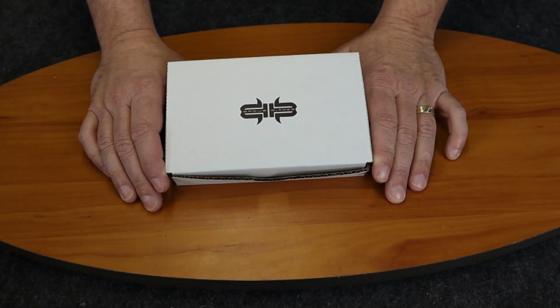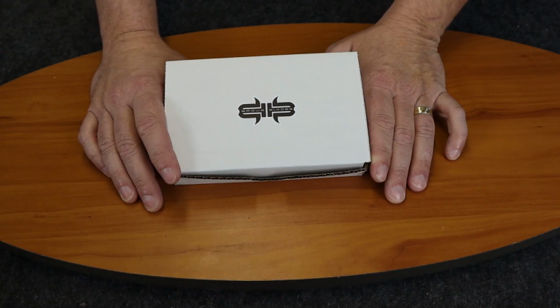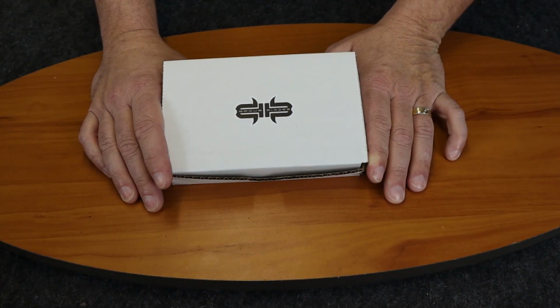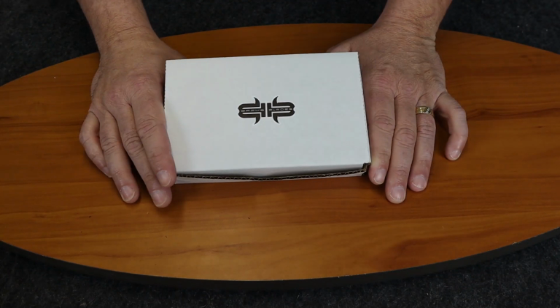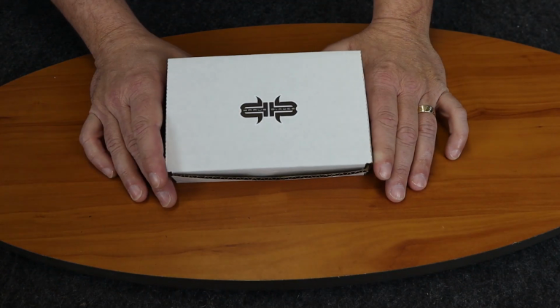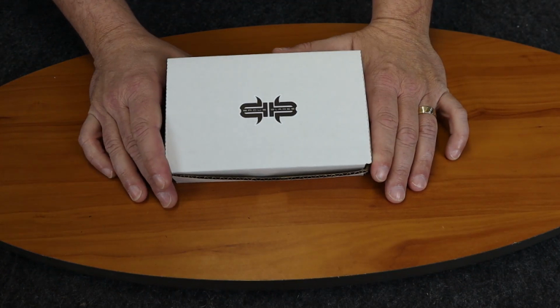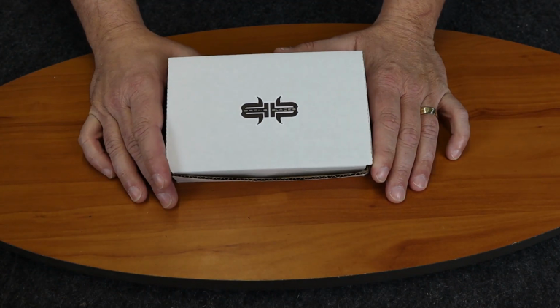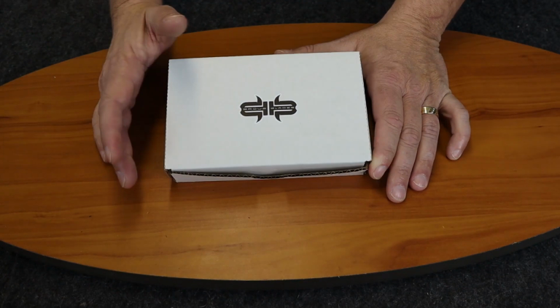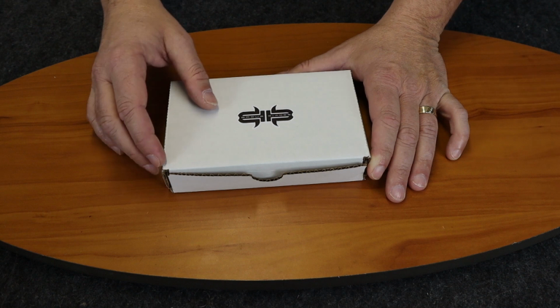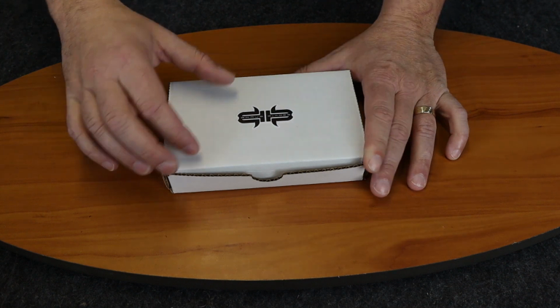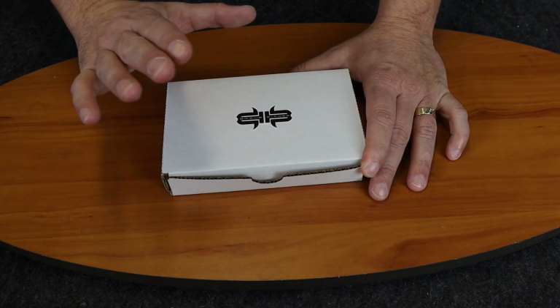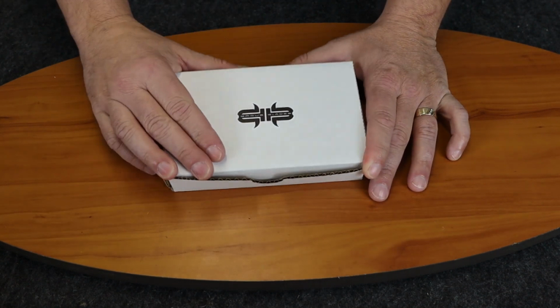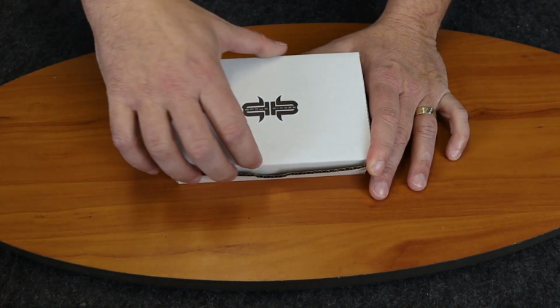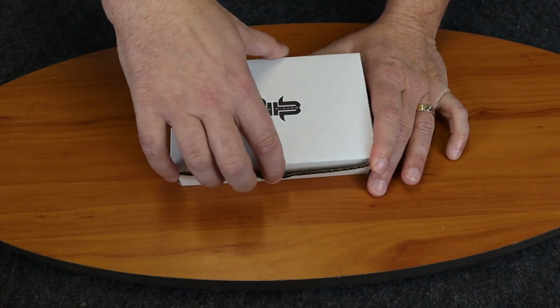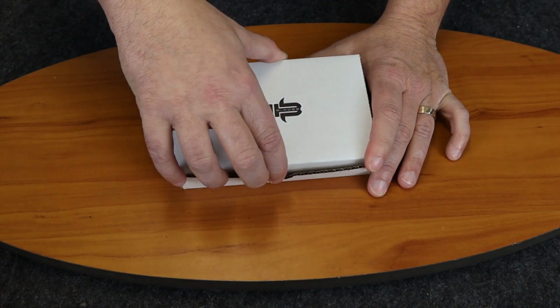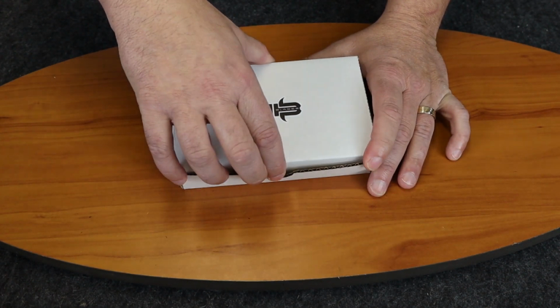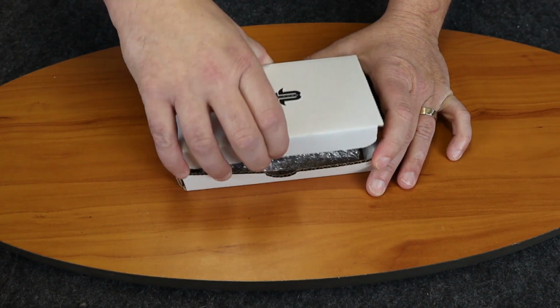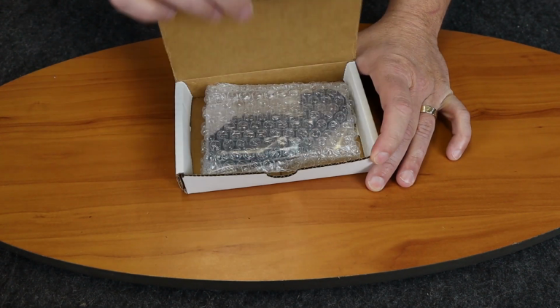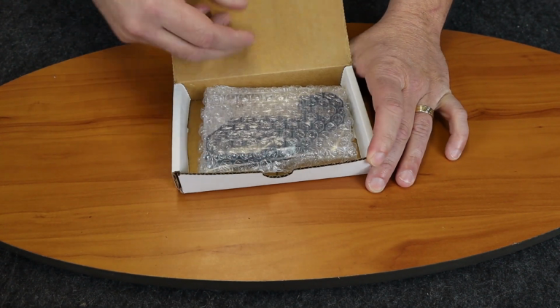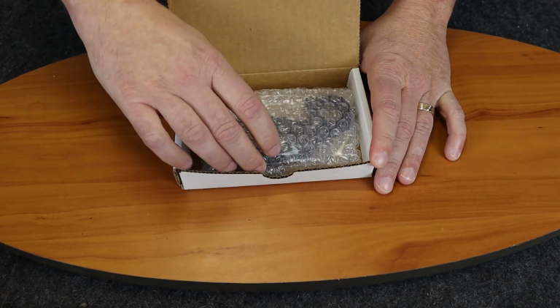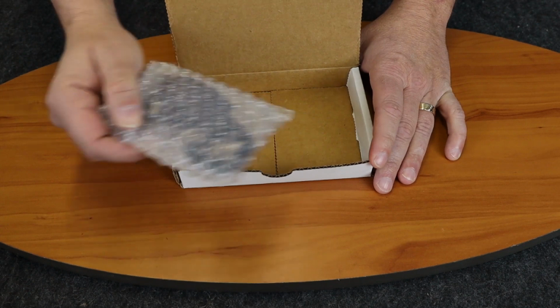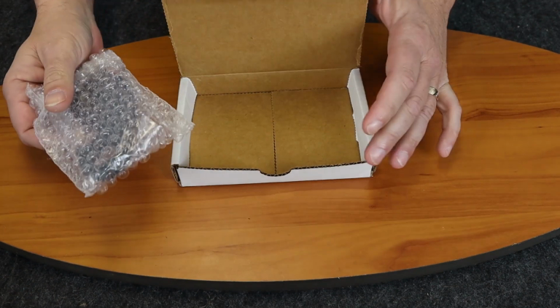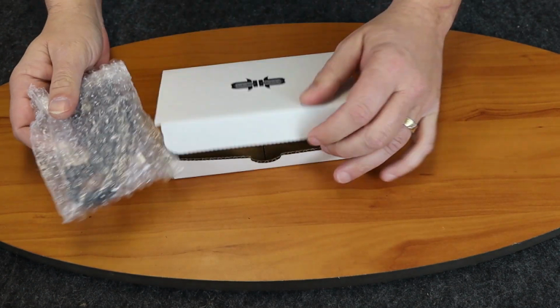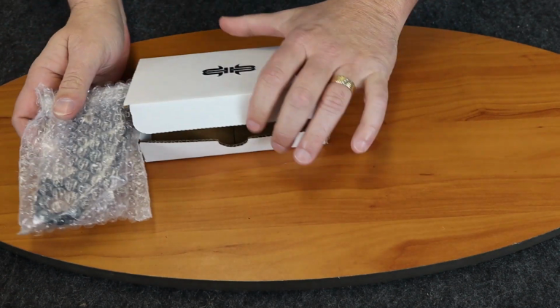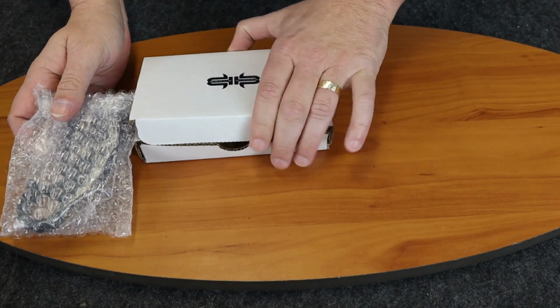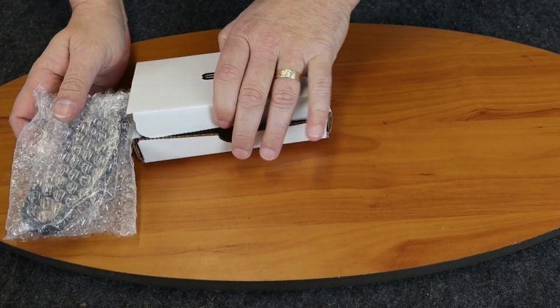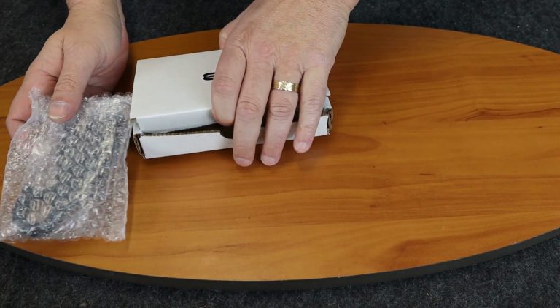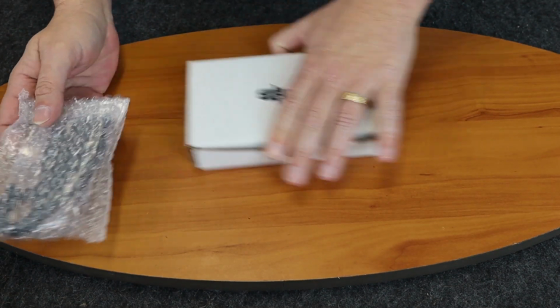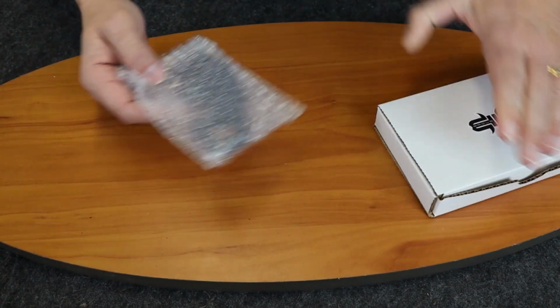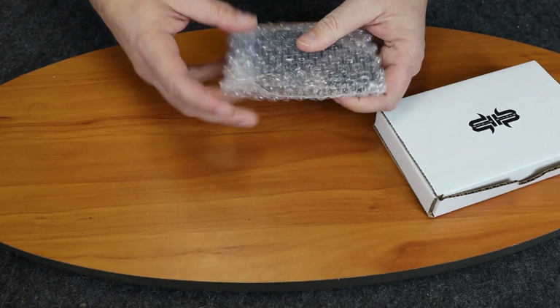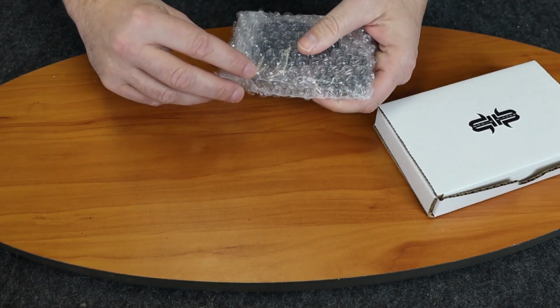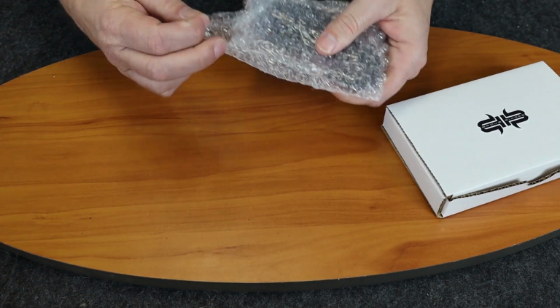And we're back with another review. I'm C with Atlantic Knife and we're doing the Brouse Blades Enforcer. This is the import version, so we wanted to show that to you.